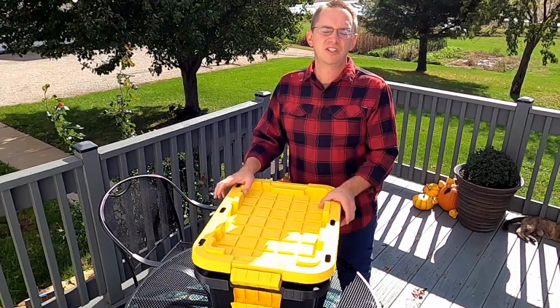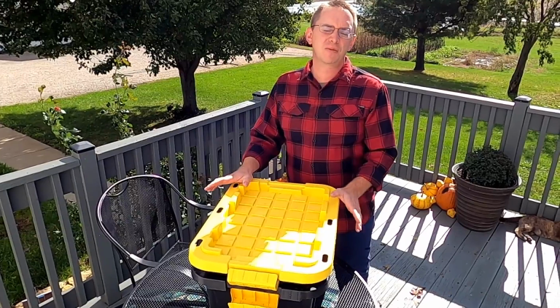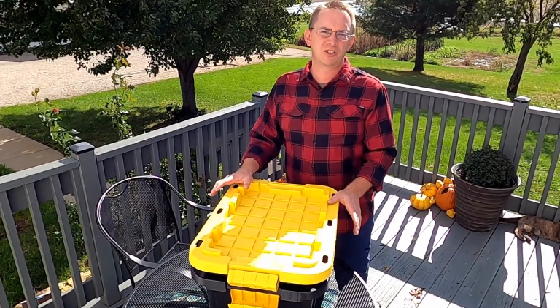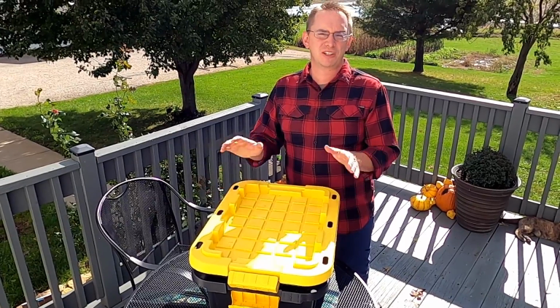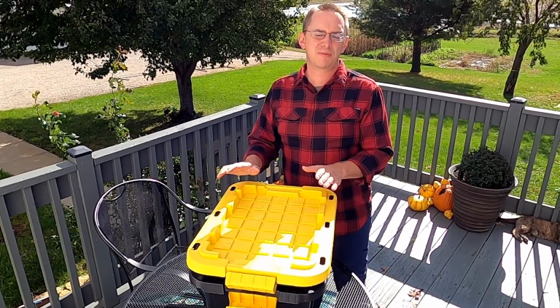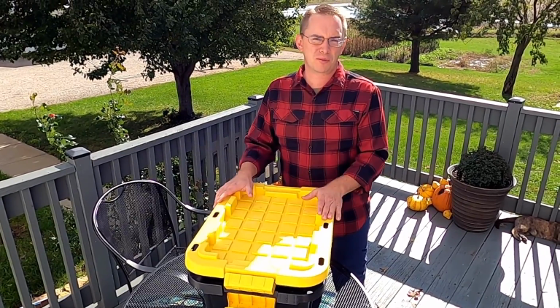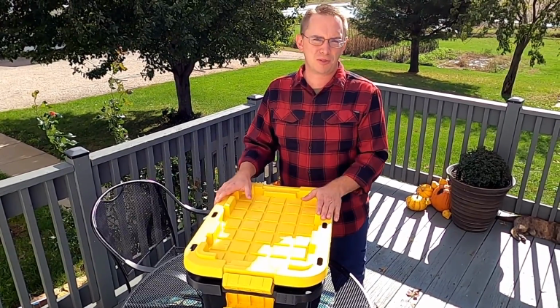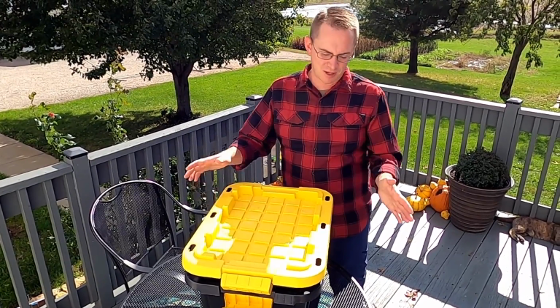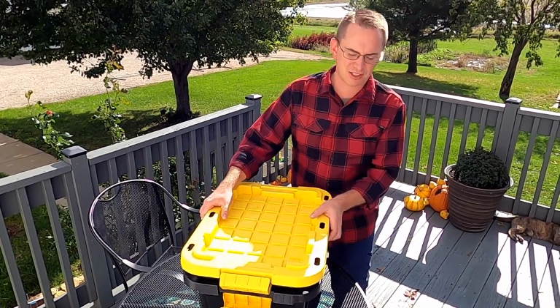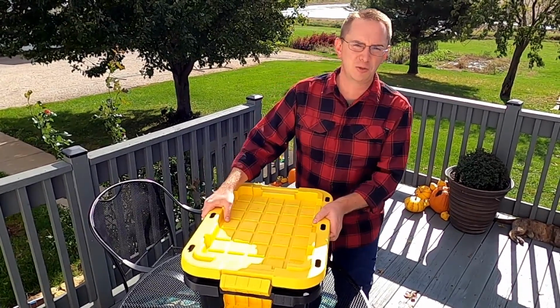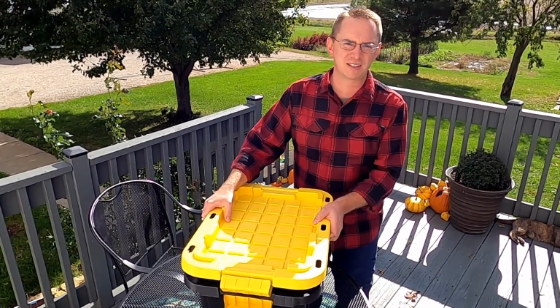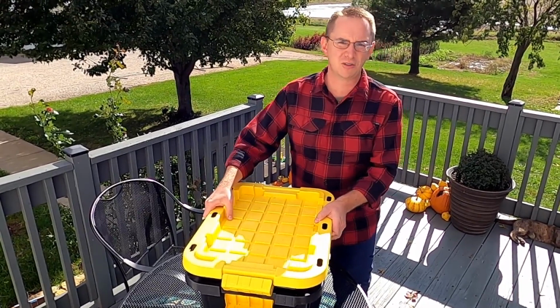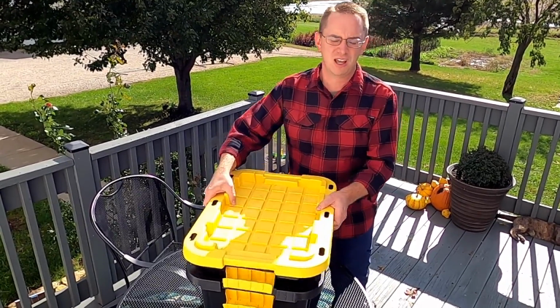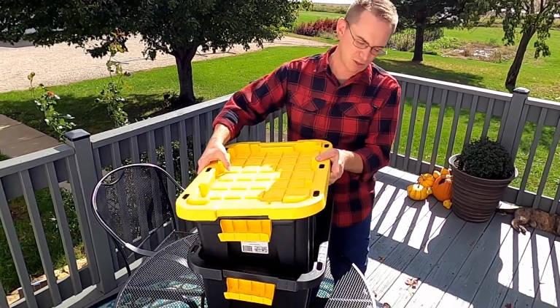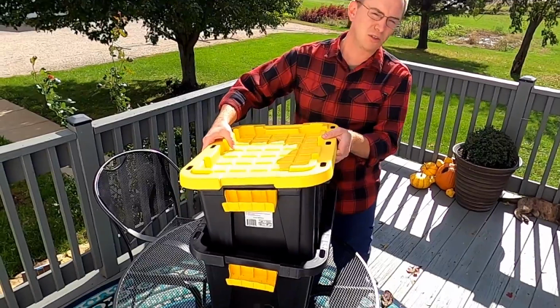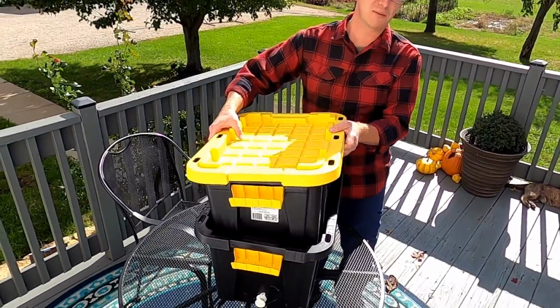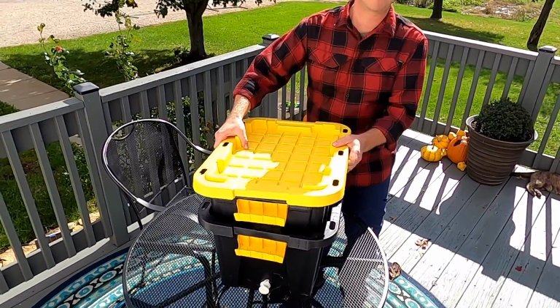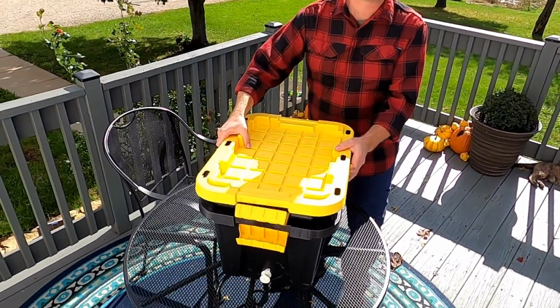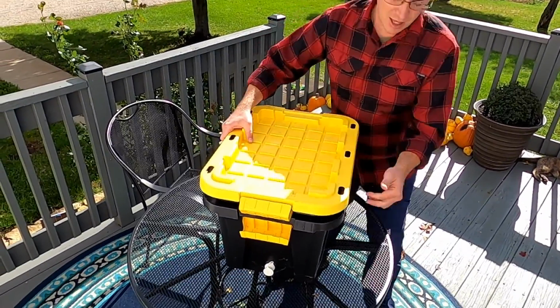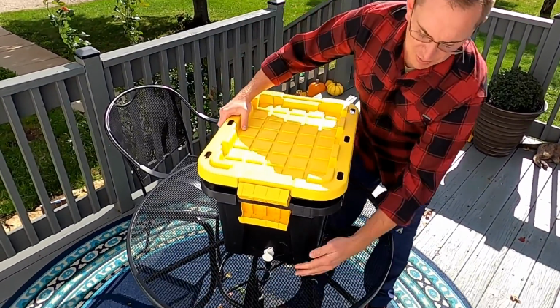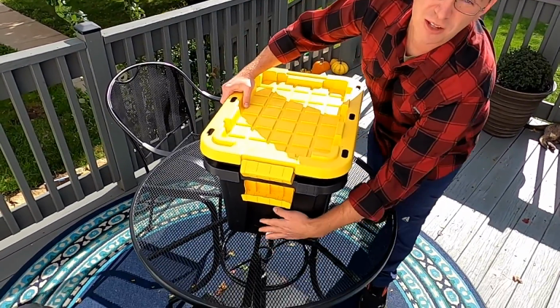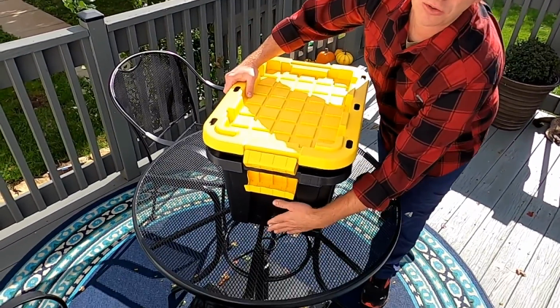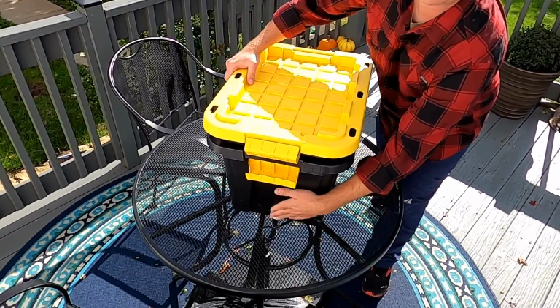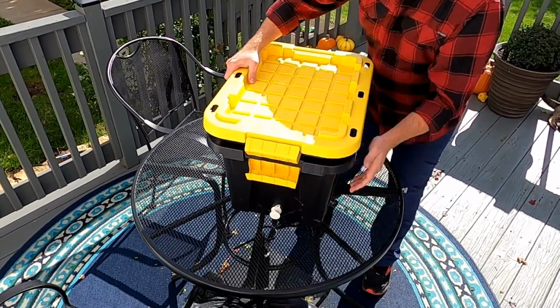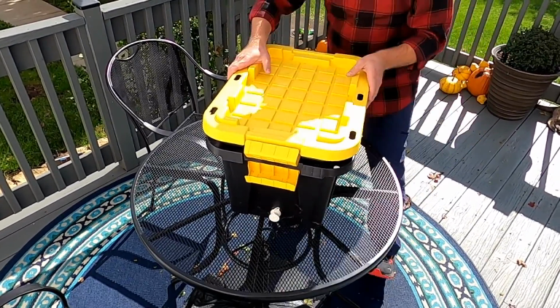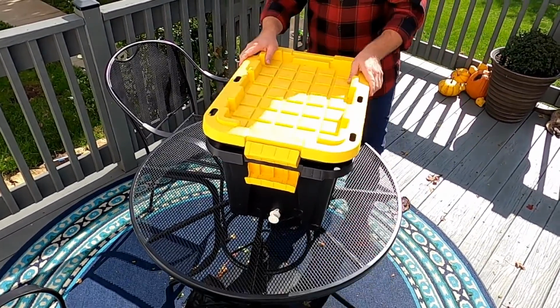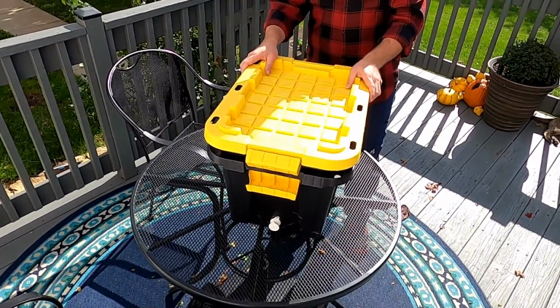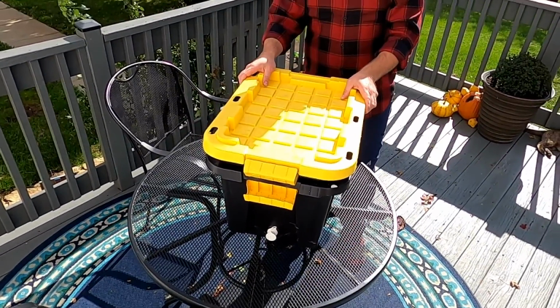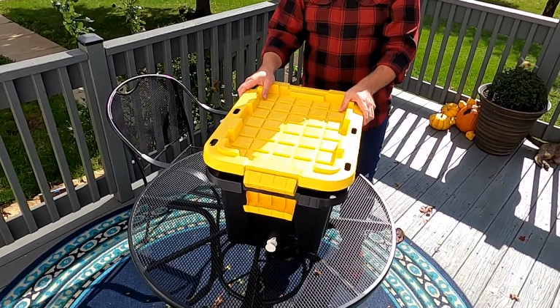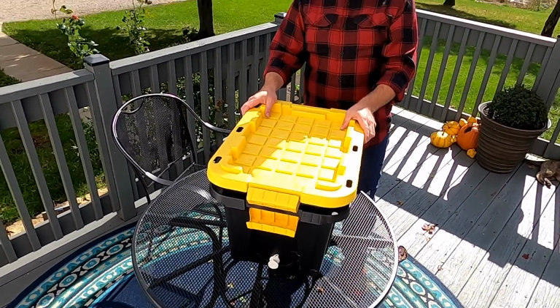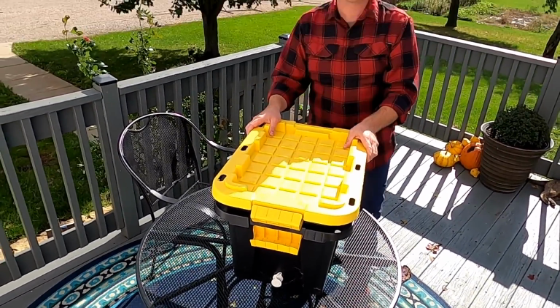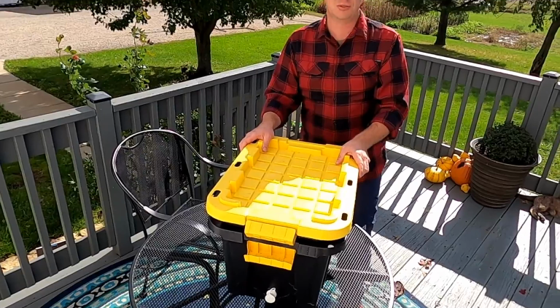Just to remind you, when I started my worm composting bin I got two plastic totes. I drilled holes into the bottom of the top one and I put a cooler drain into the bottom one to drain out any of that yummy worm juice.